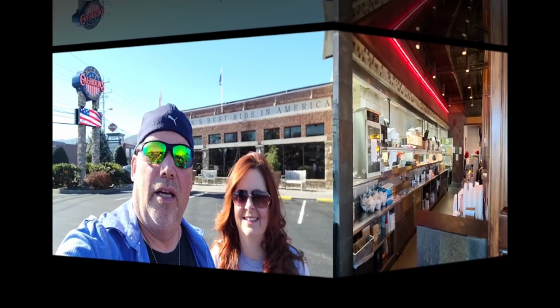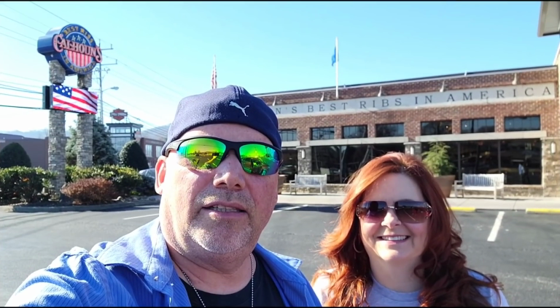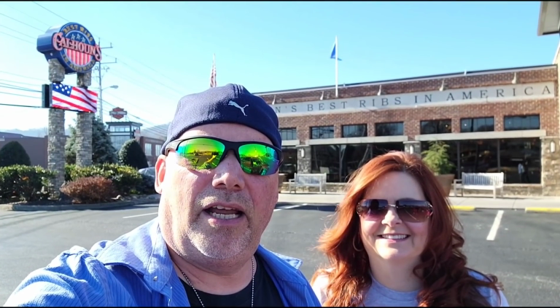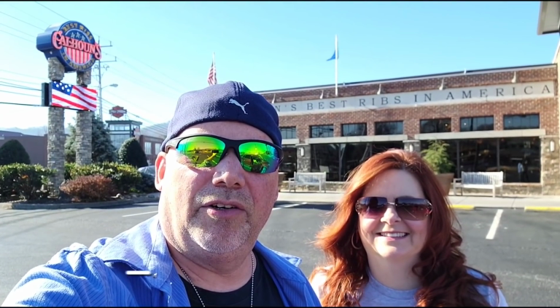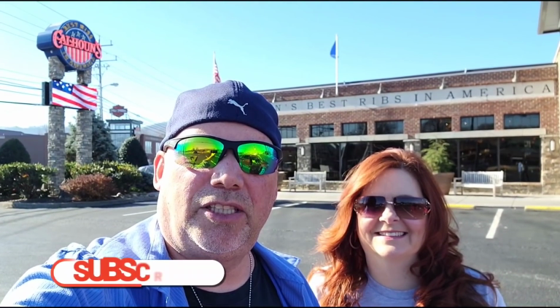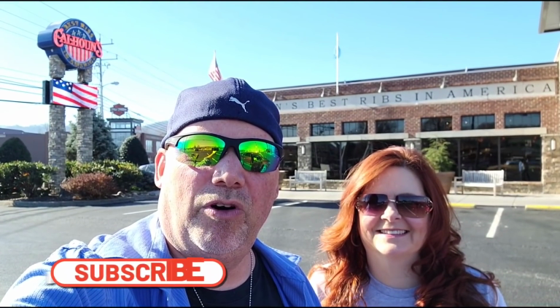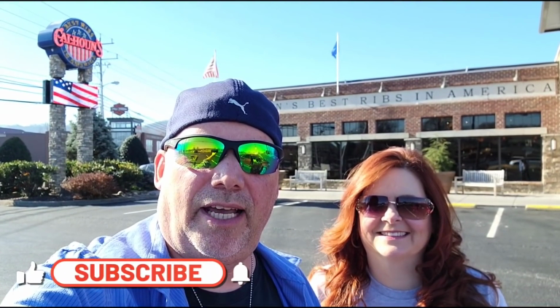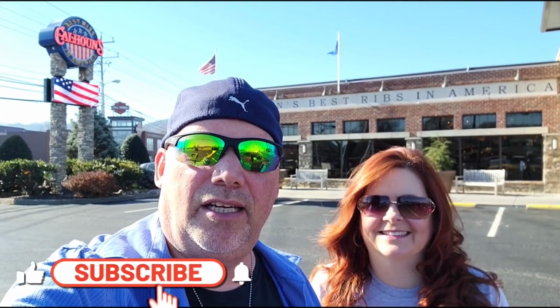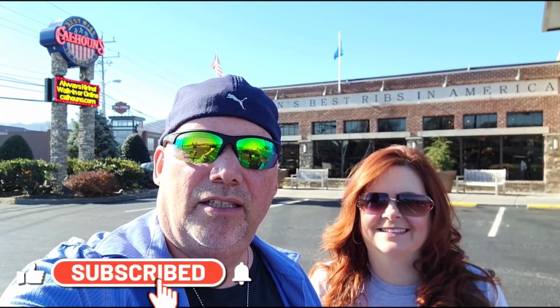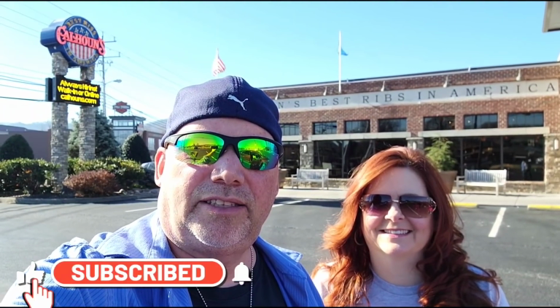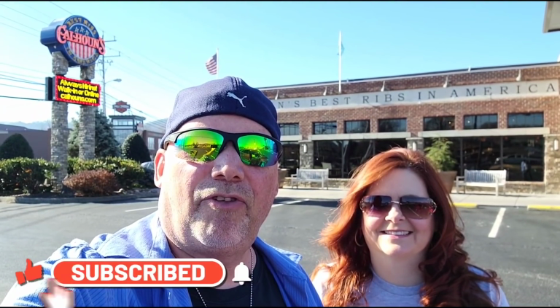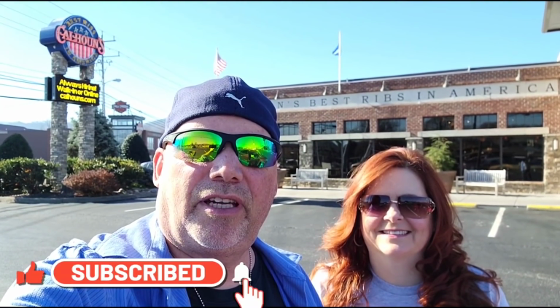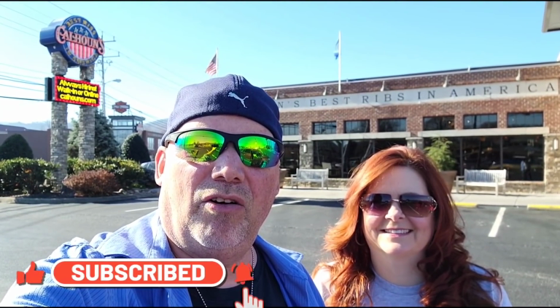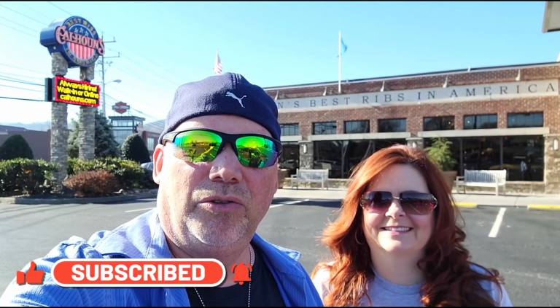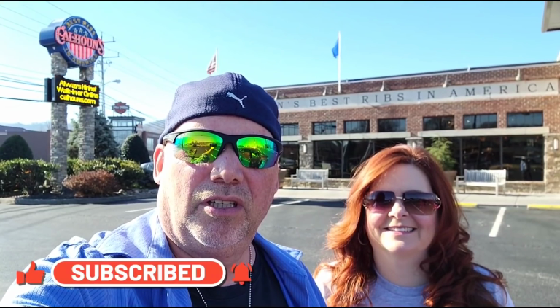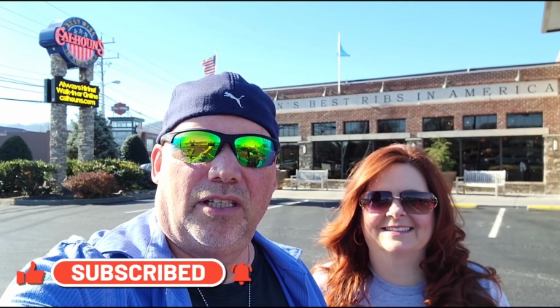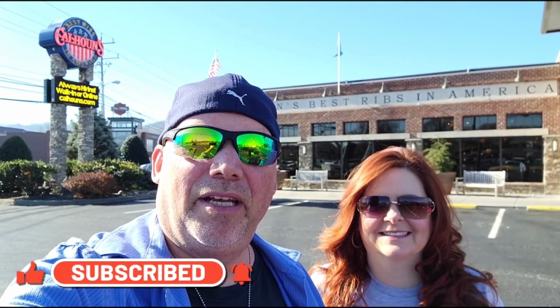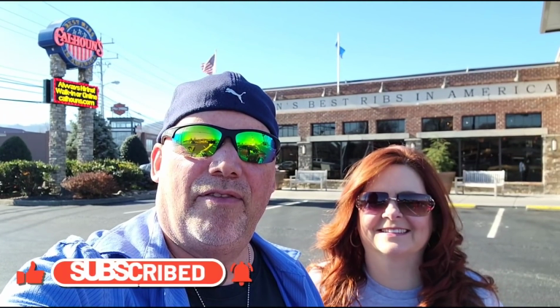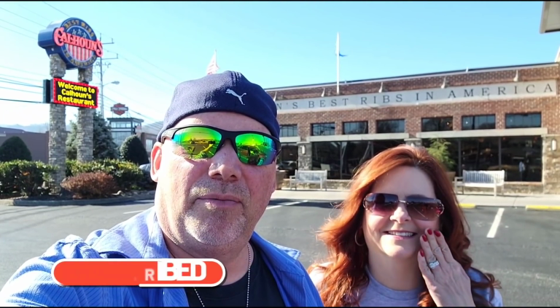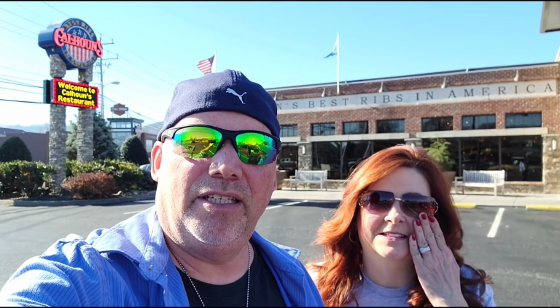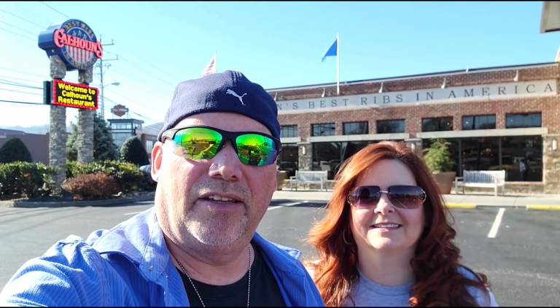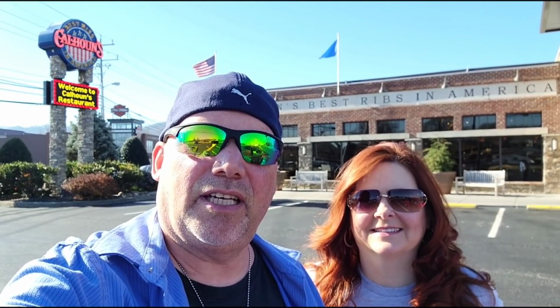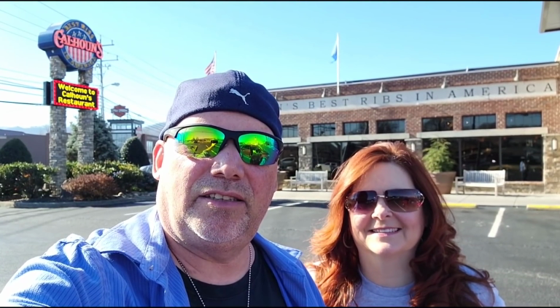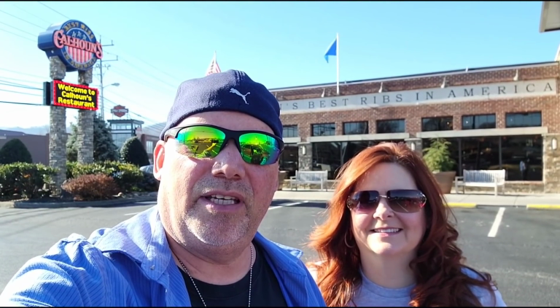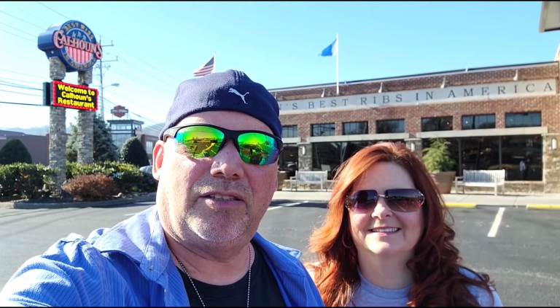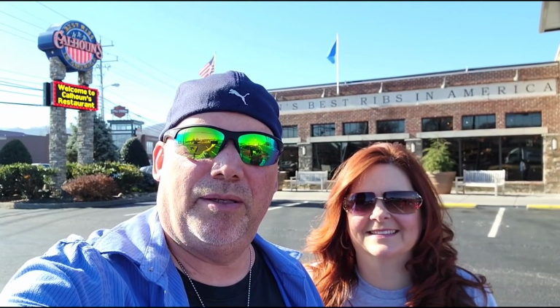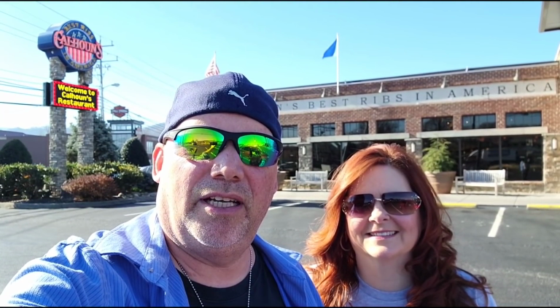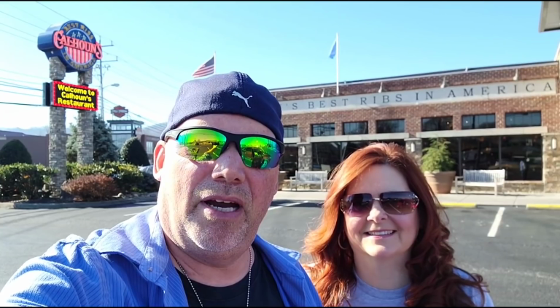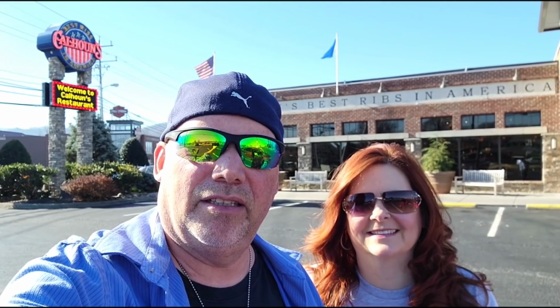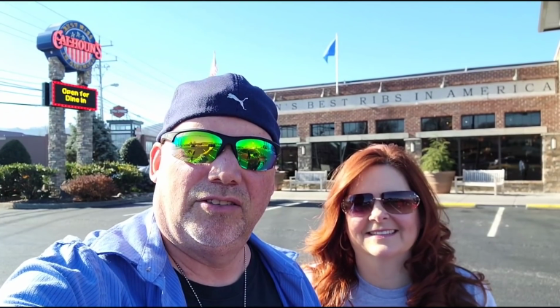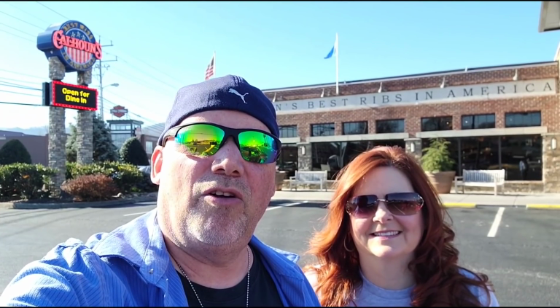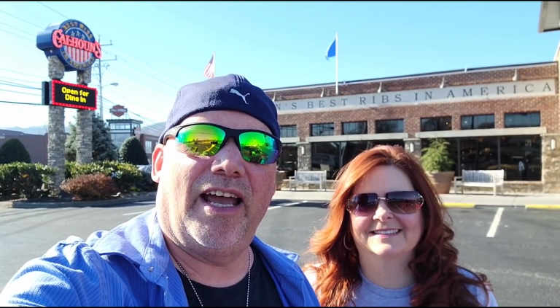Hey guys, today we are in Pigeon Forge, Tennessee, standing in front of Calhoun's. Now Bobby and I have never been in here. They advertise that they have the best ribs in America. So let's go find out.